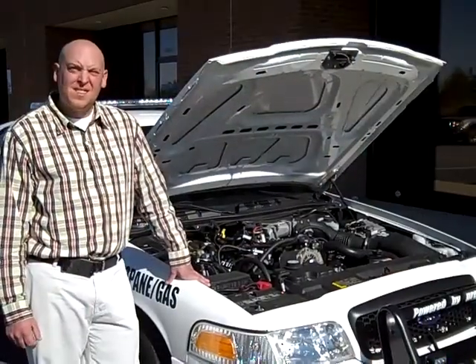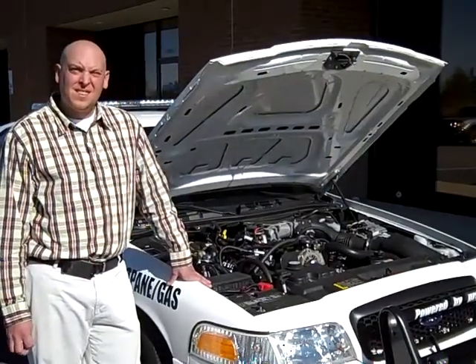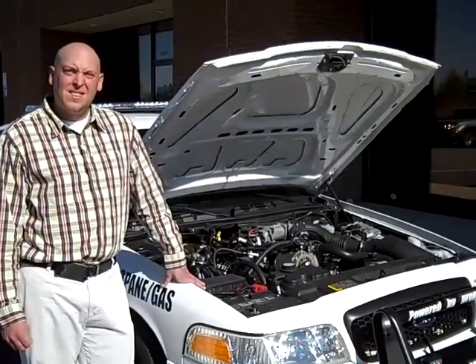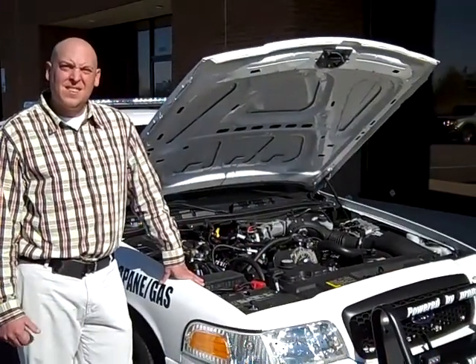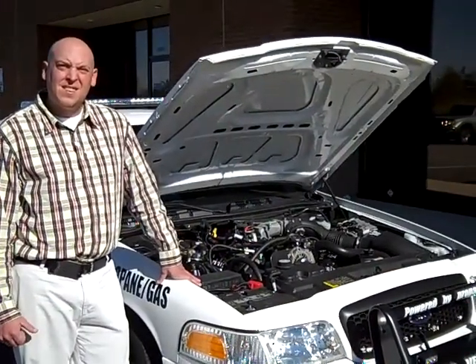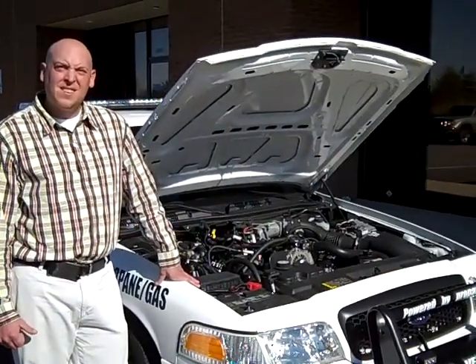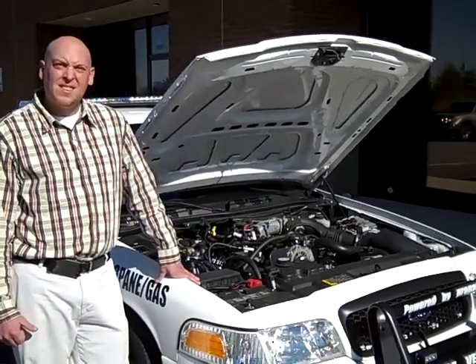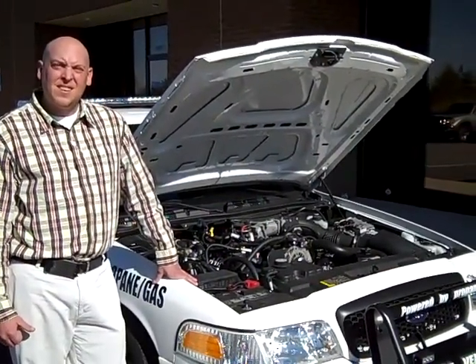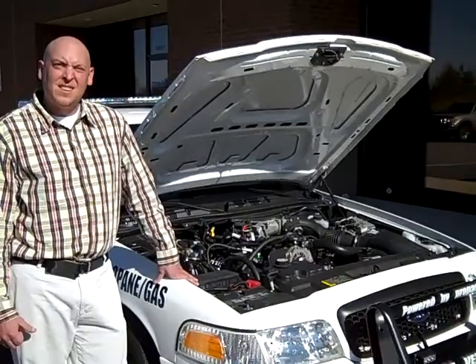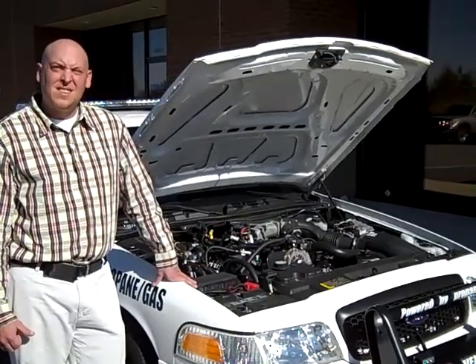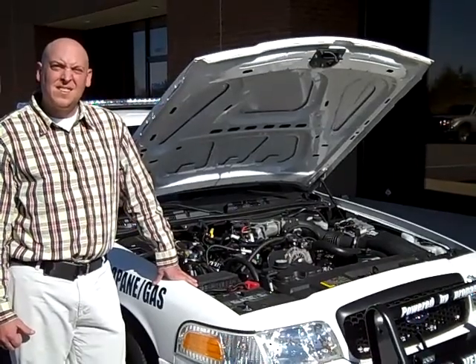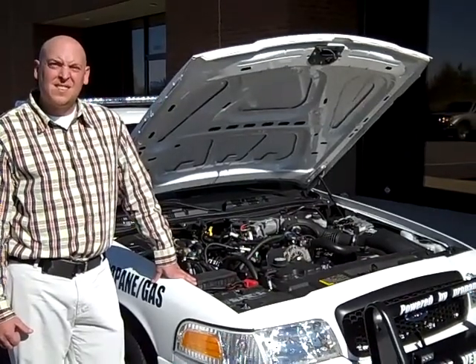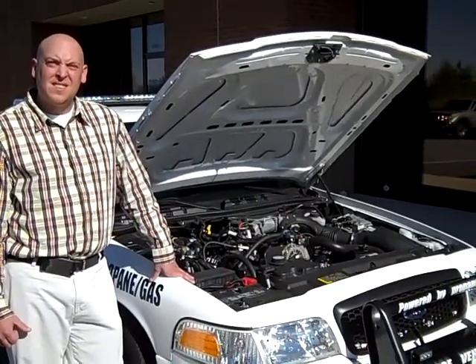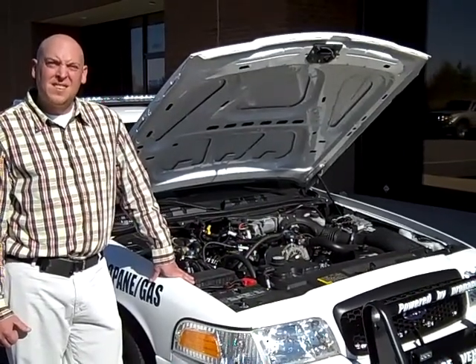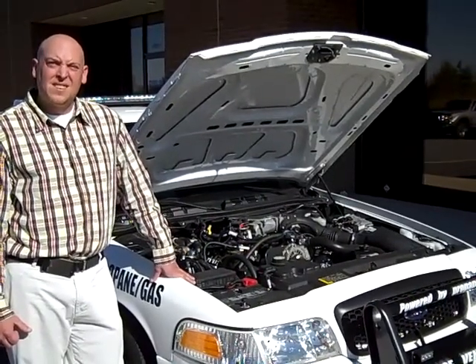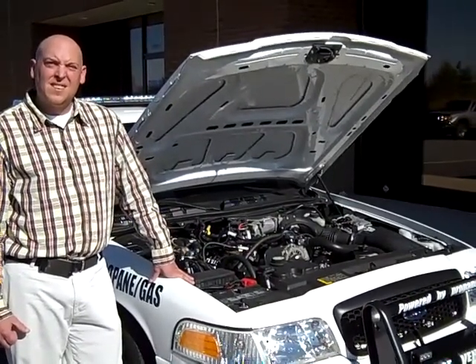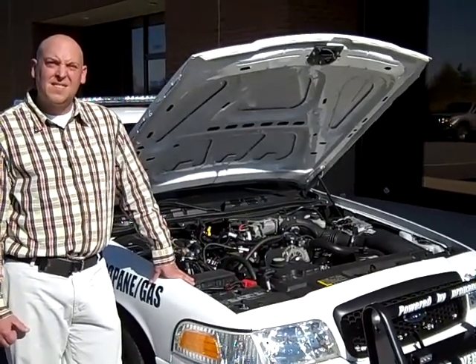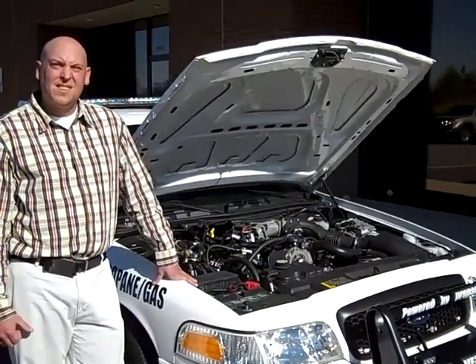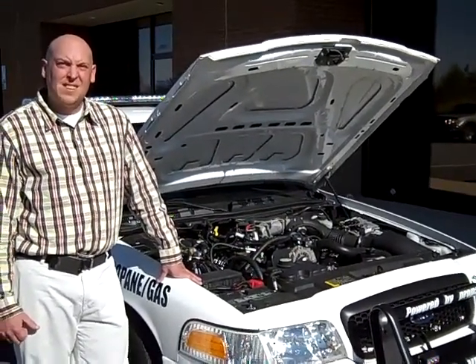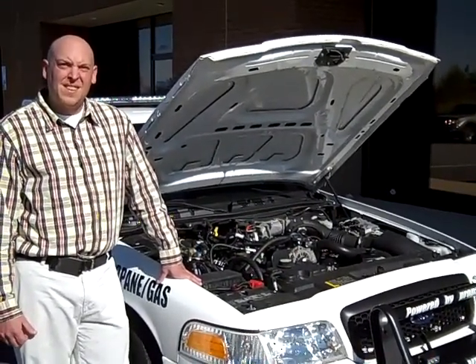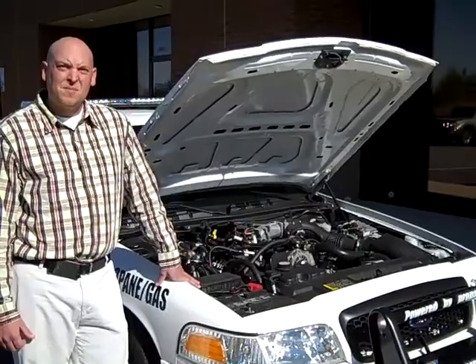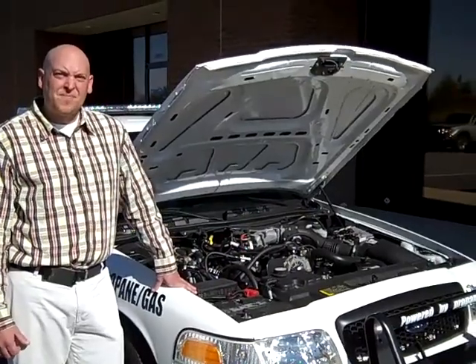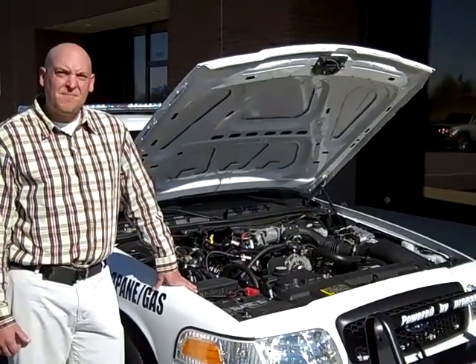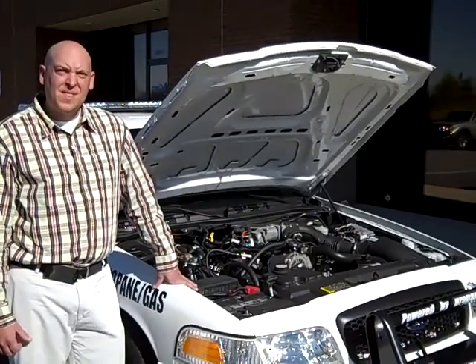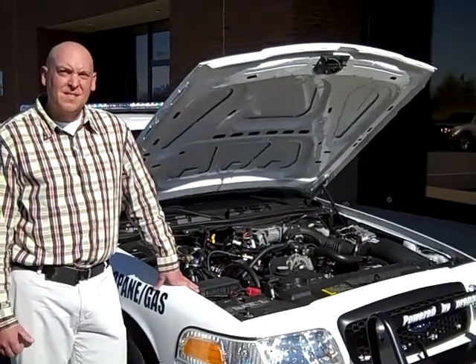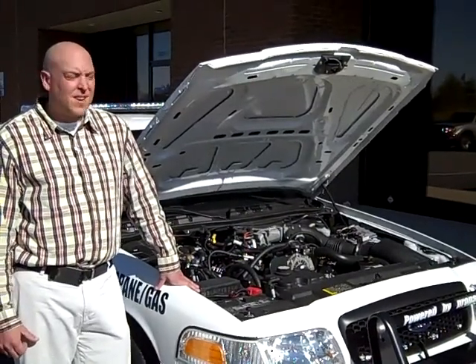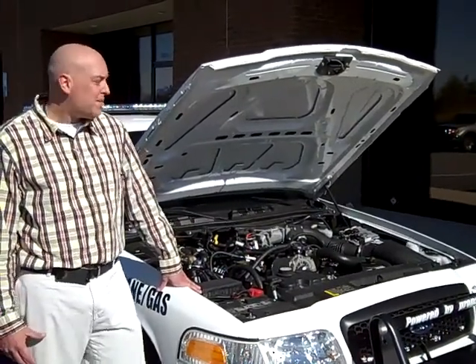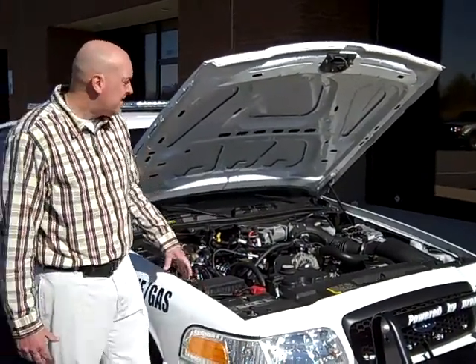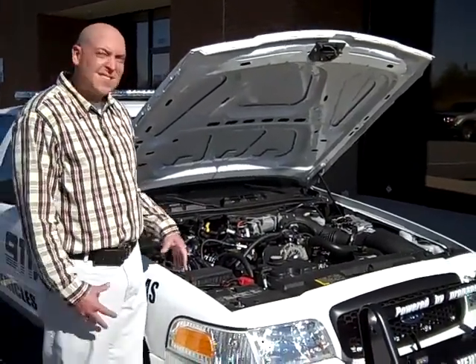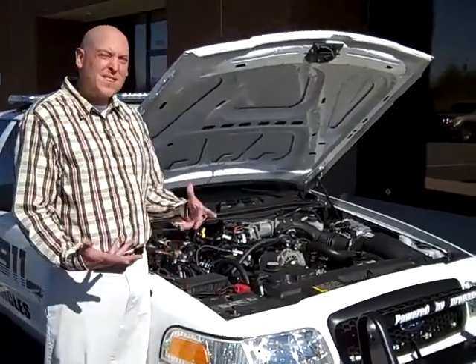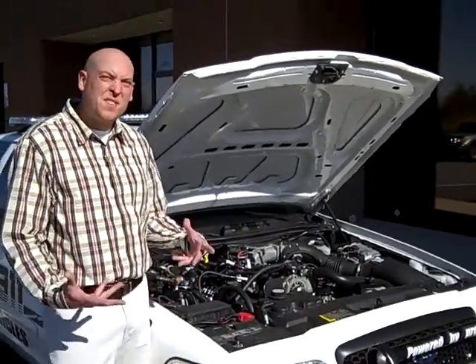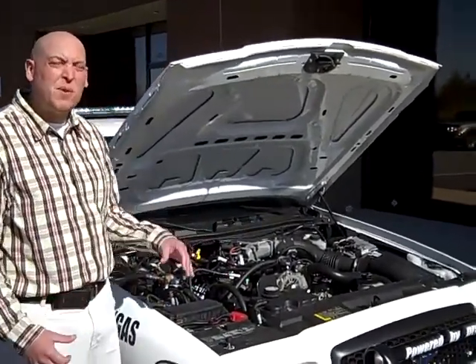We're going to take a look today at the engine in our police package propane Crown Vic. Charles, why don't you tell me a little bit about the system? Okay, it's actually quite a simple system that we...